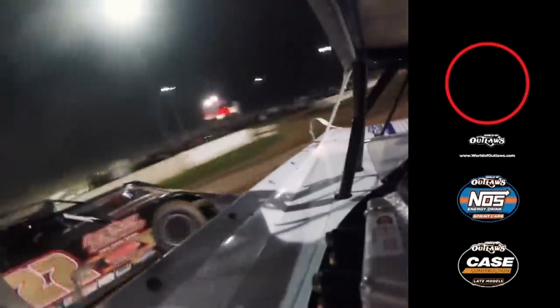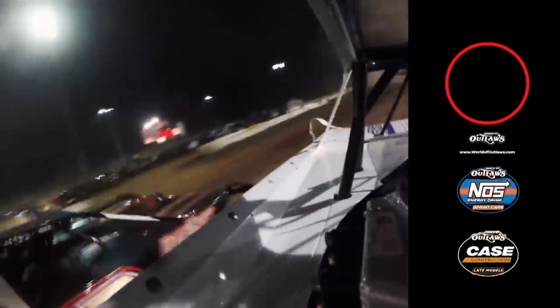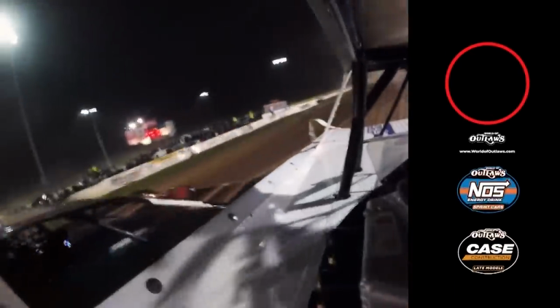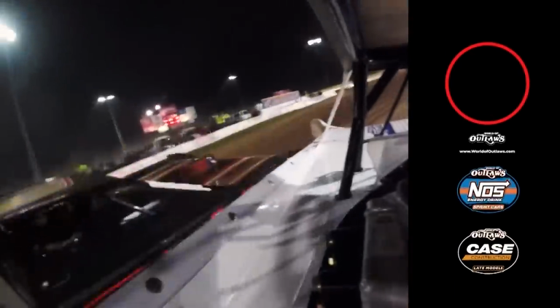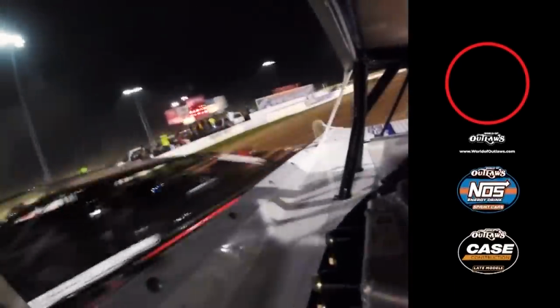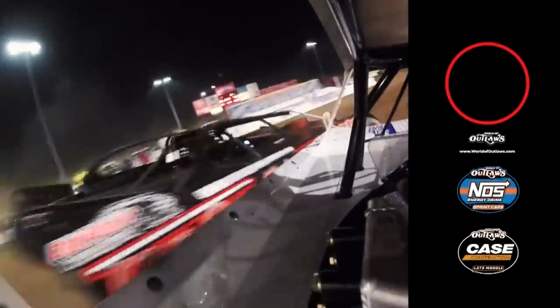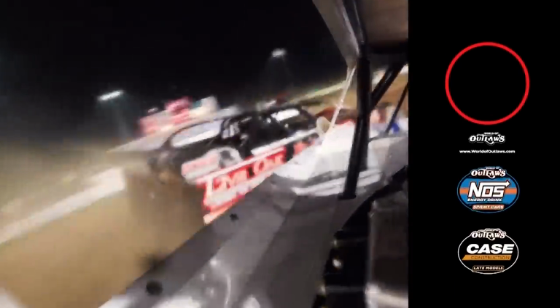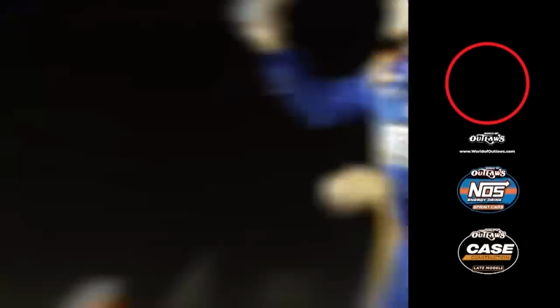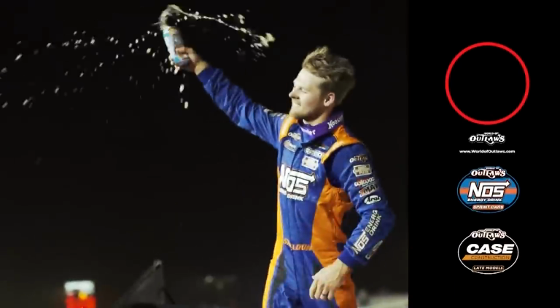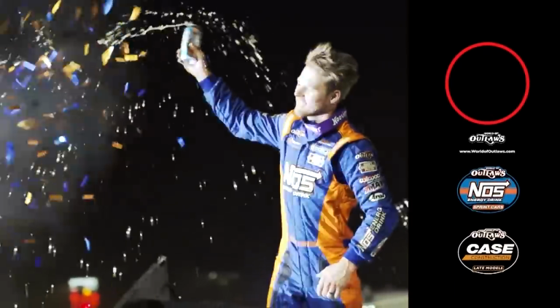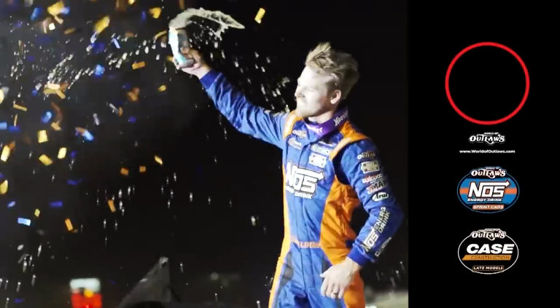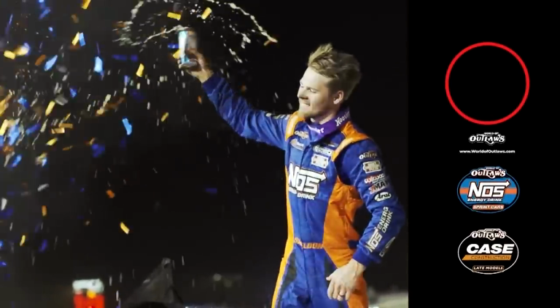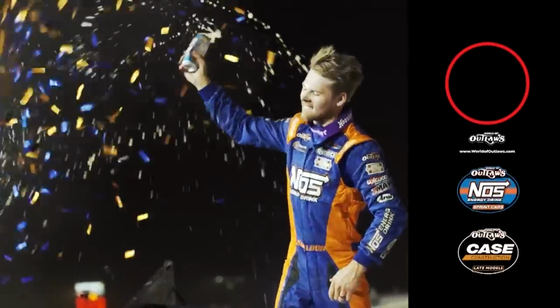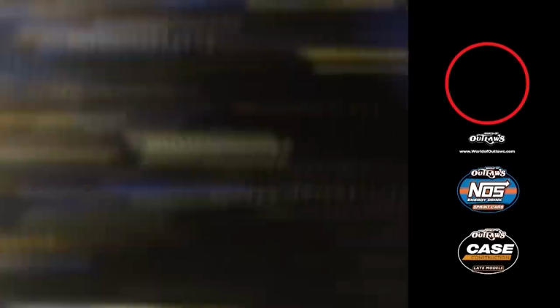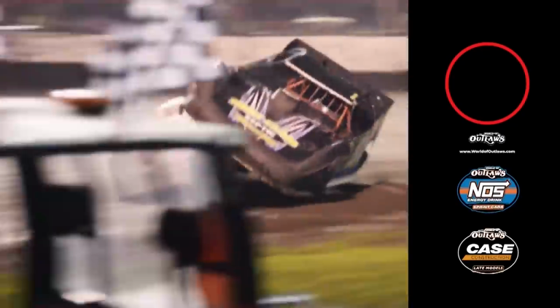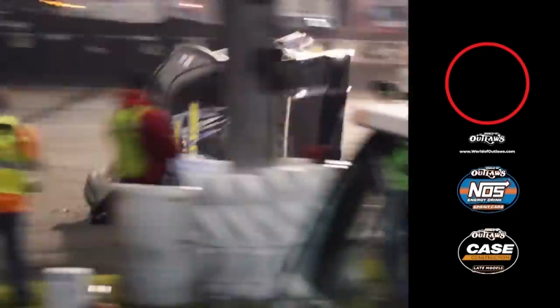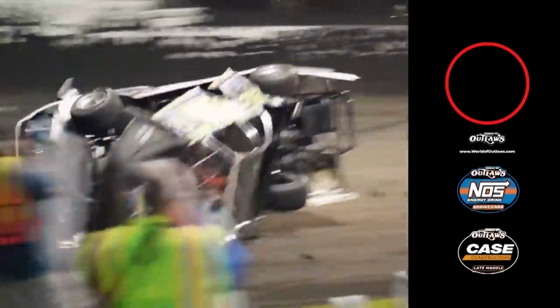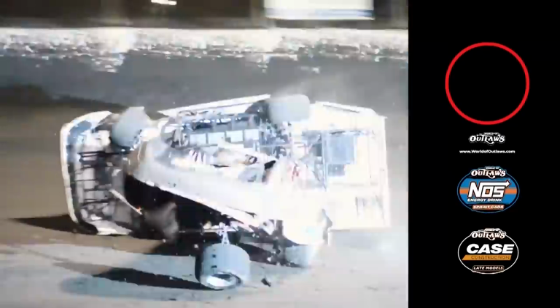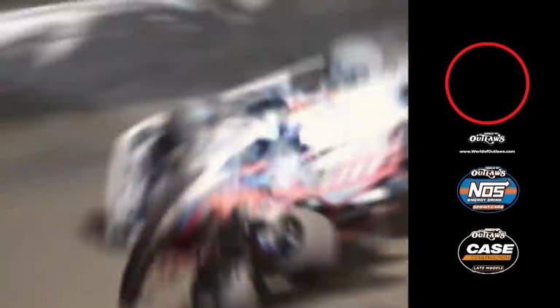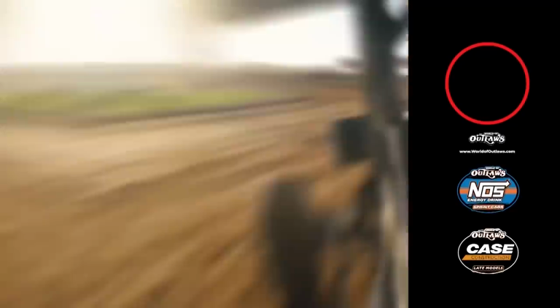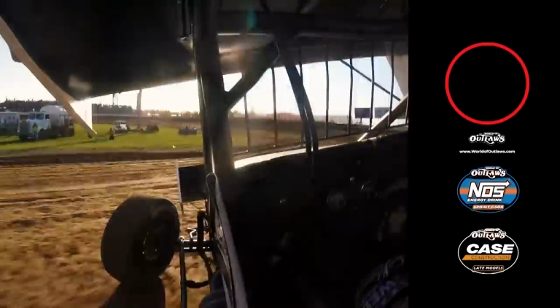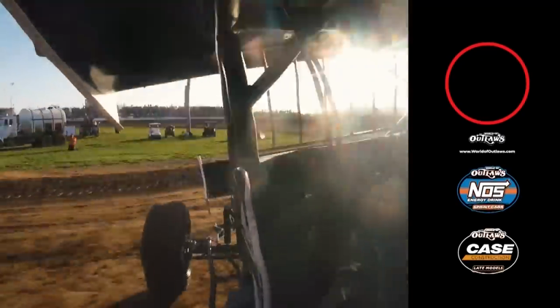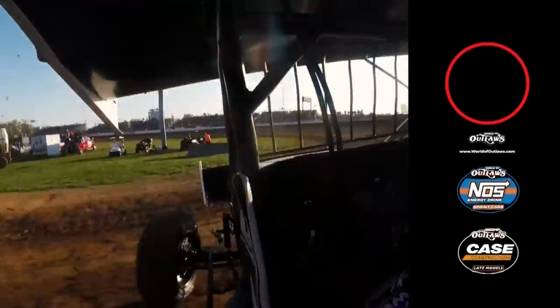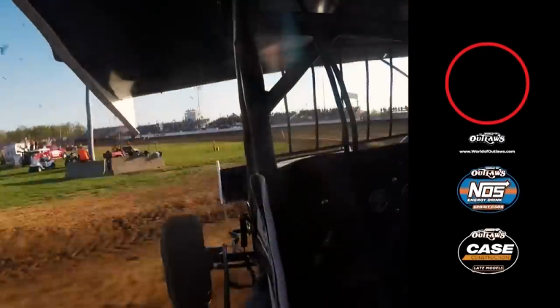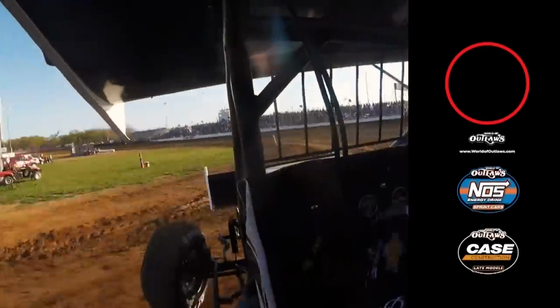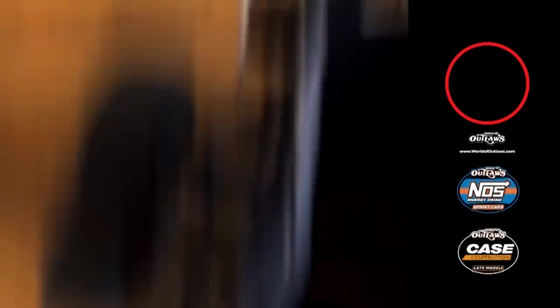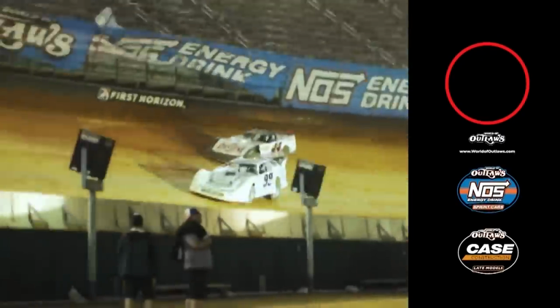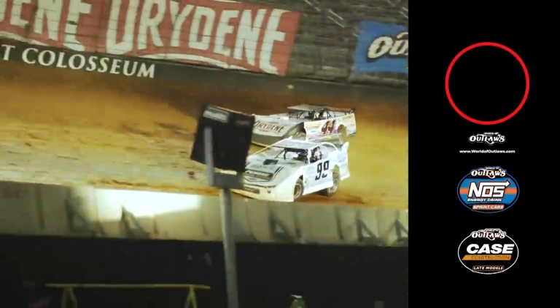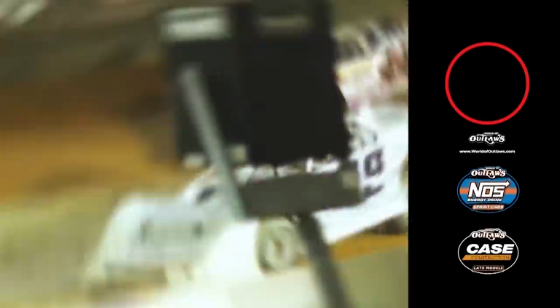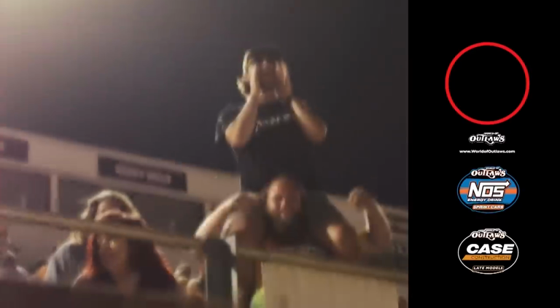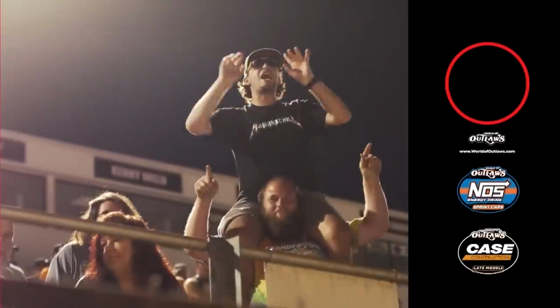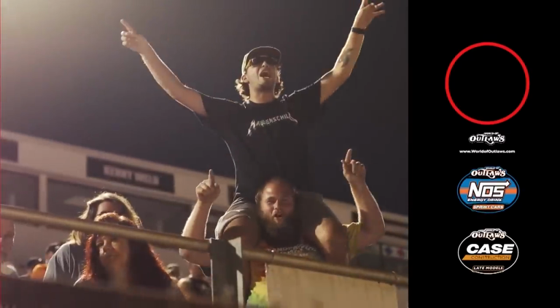For live coverage of every World of Outlaws event and extended on-demand race content, visit DirtVision.com. For full race results, features, and series news, visit WorldofOutlaws.com.